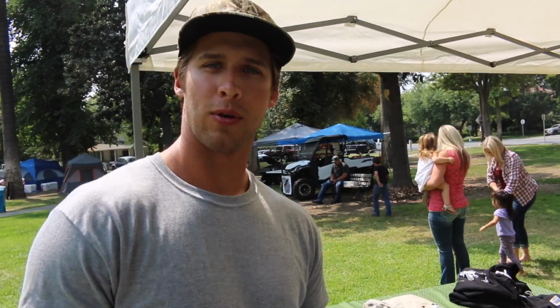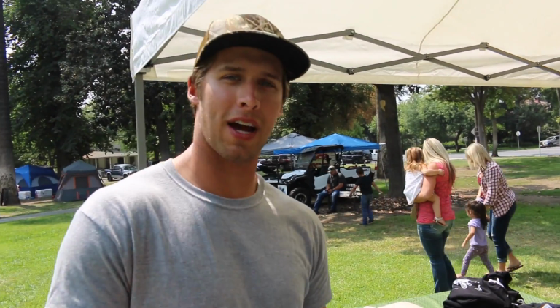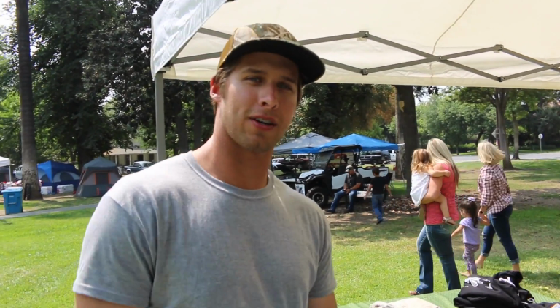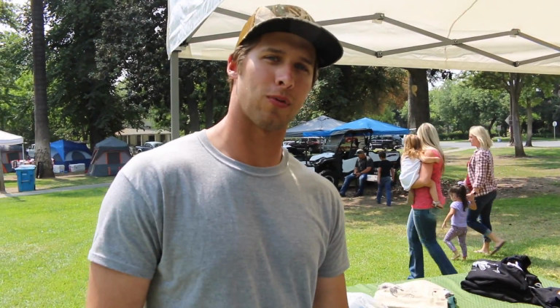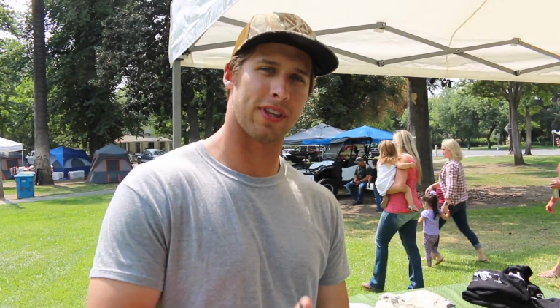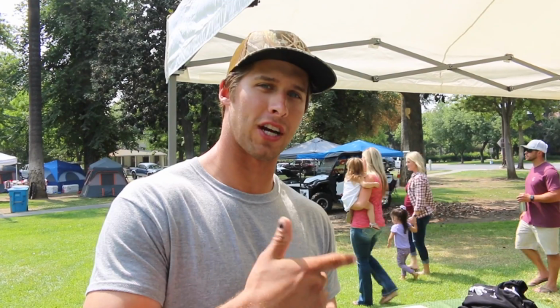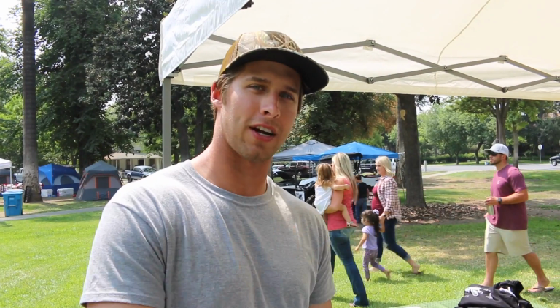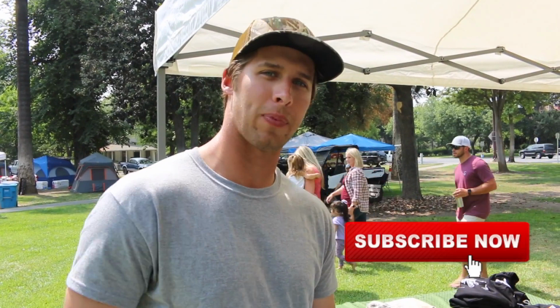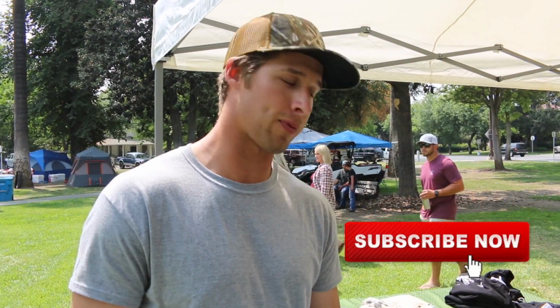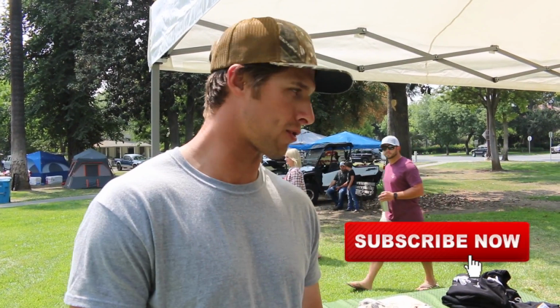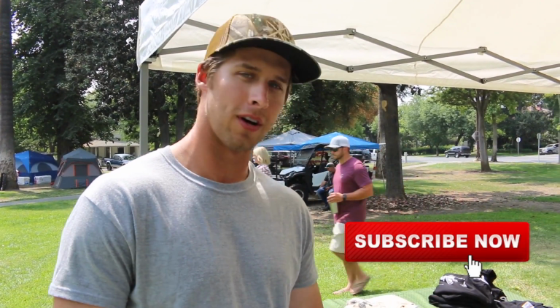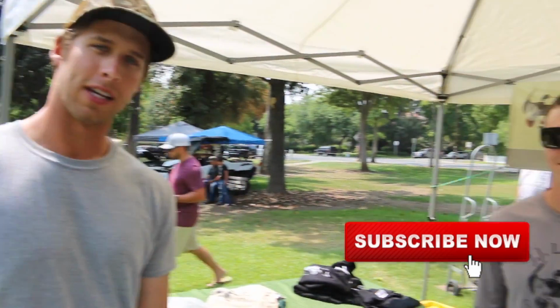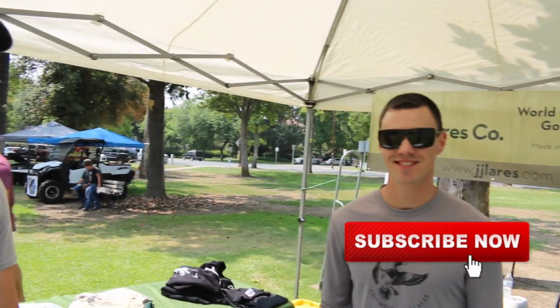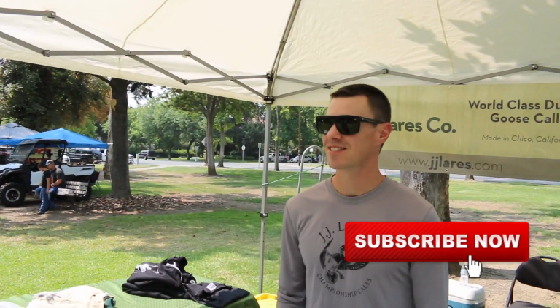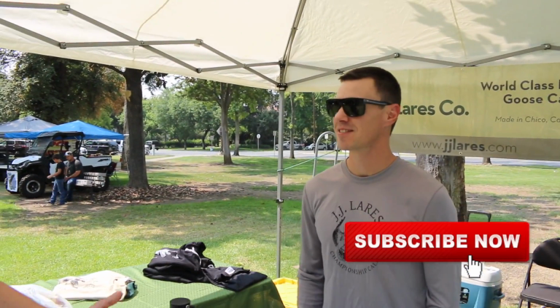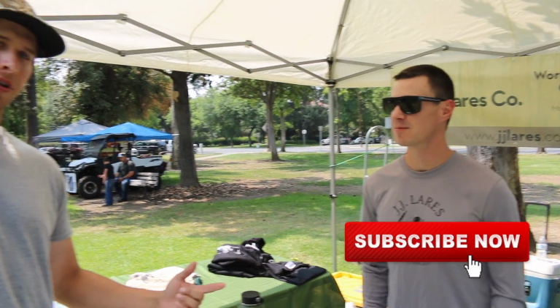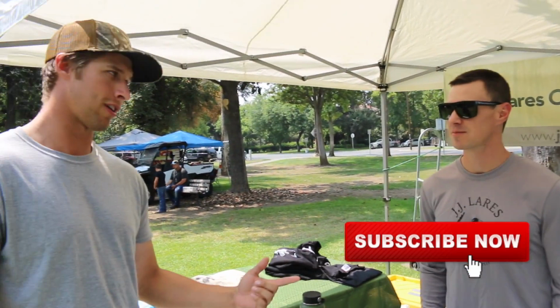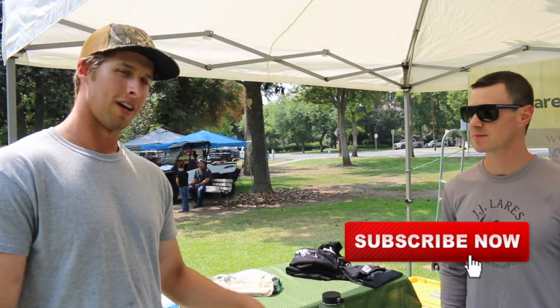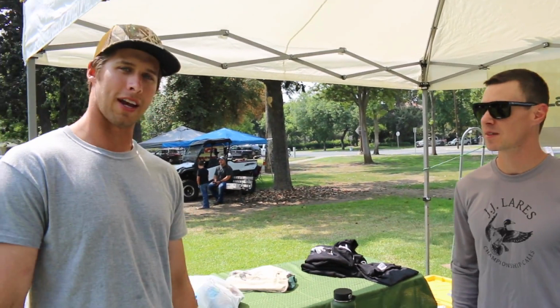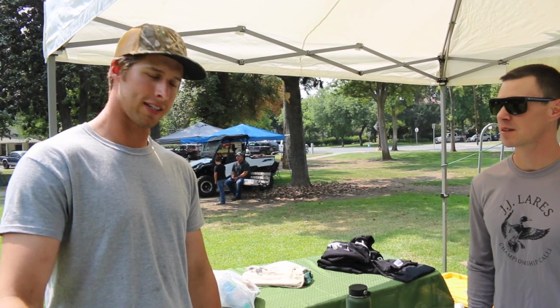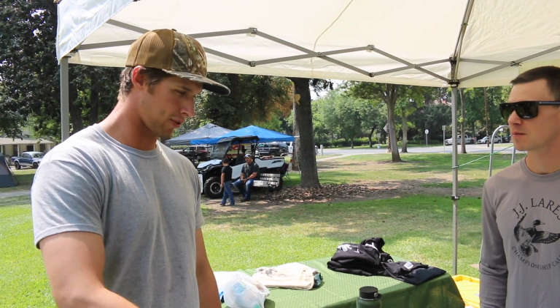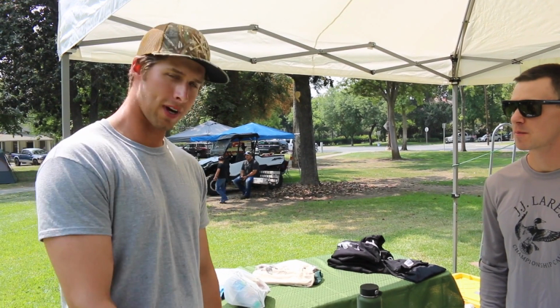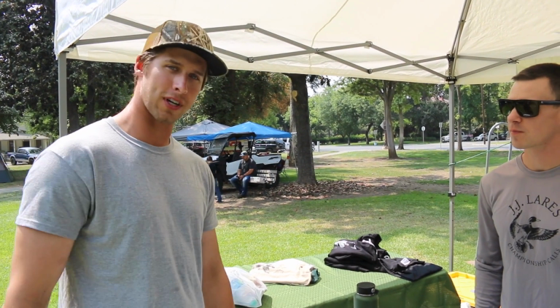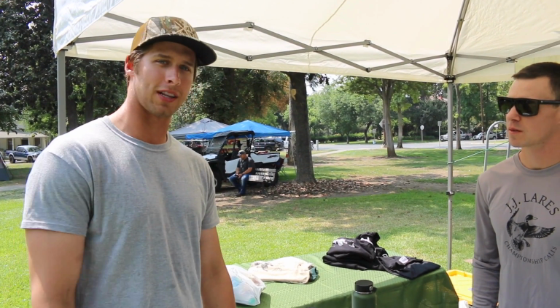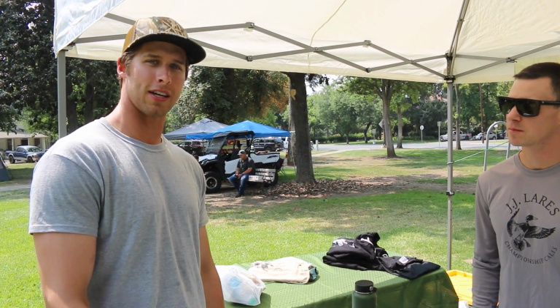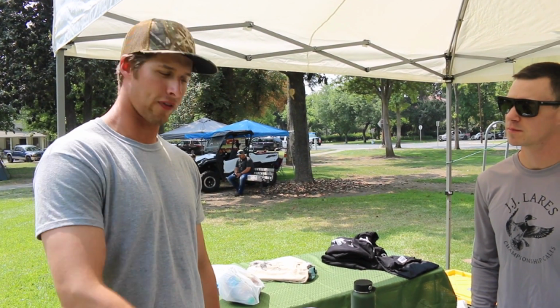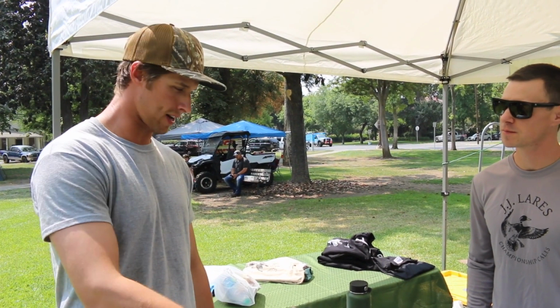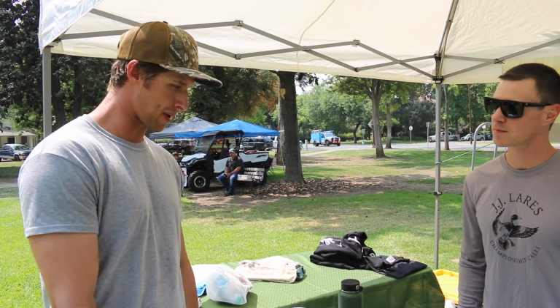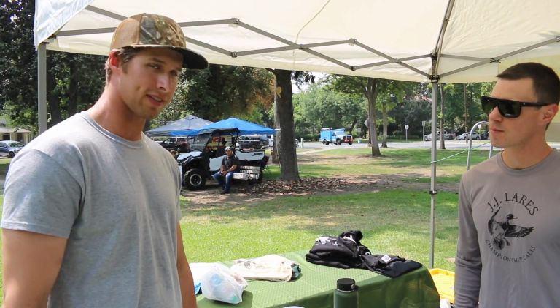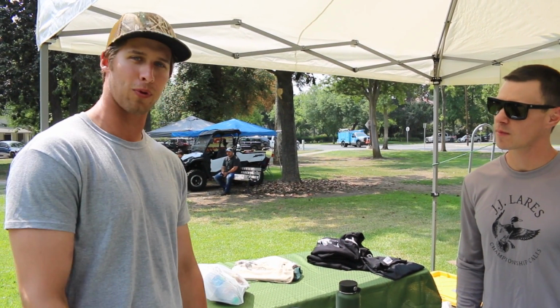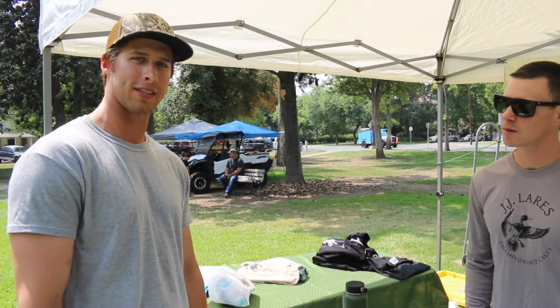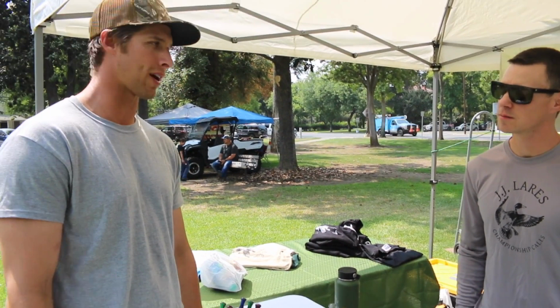What's up guys? We're here with JJ Layers Company with Brett Crowe. He's a state championship caller and he's going to run through what JJ Layers has to offer and maybe give us a couple sound bites.